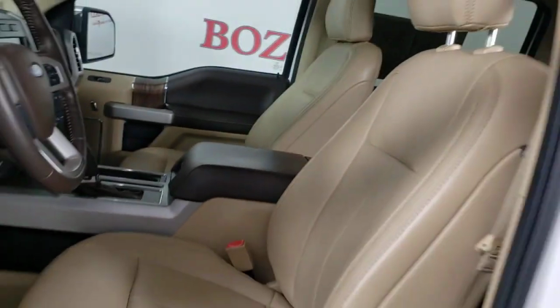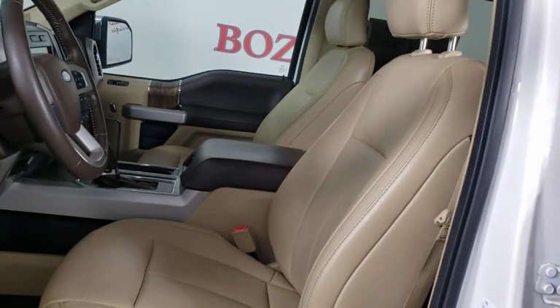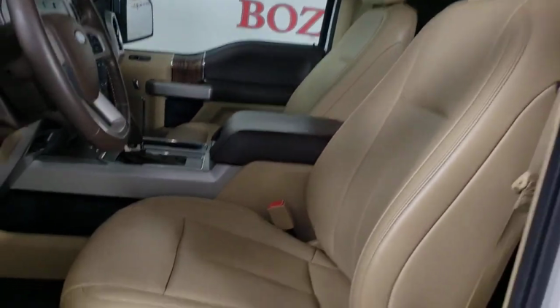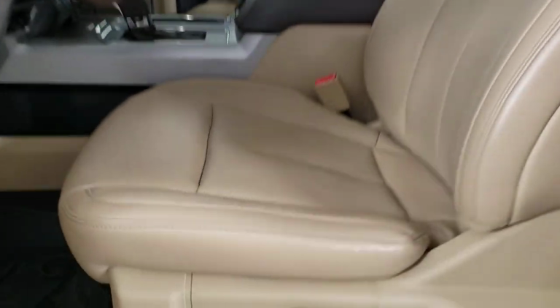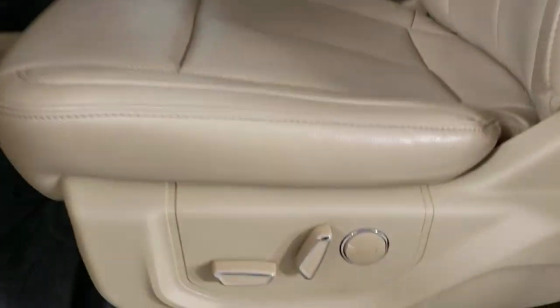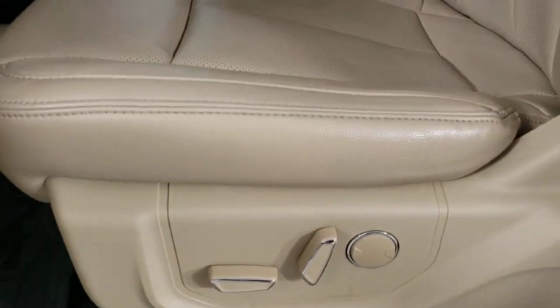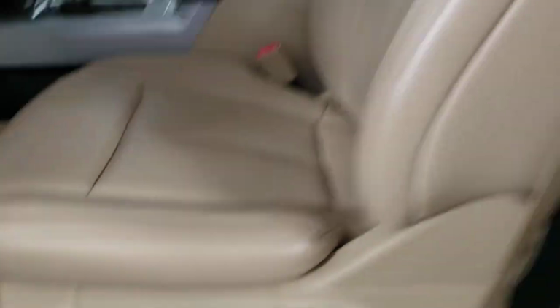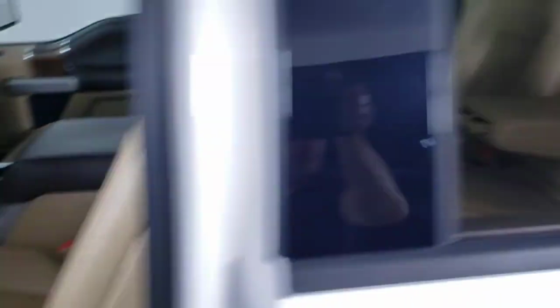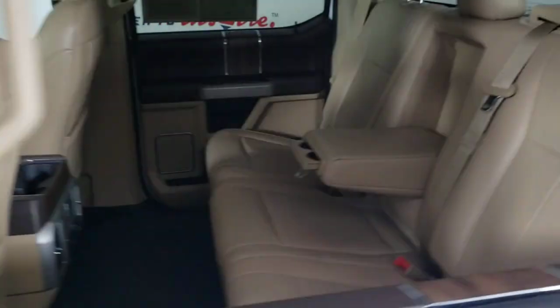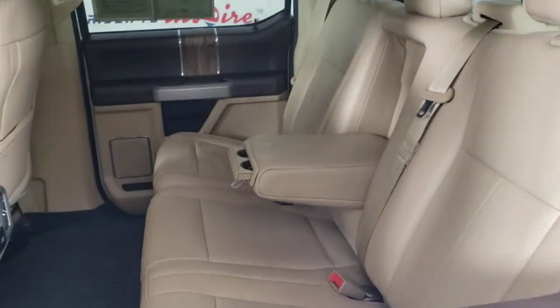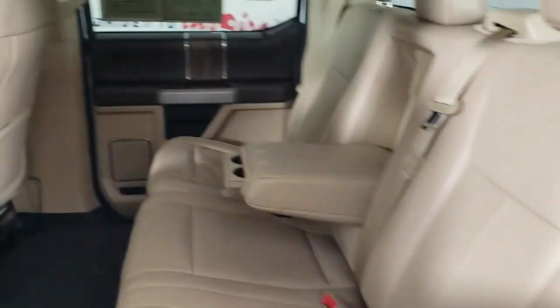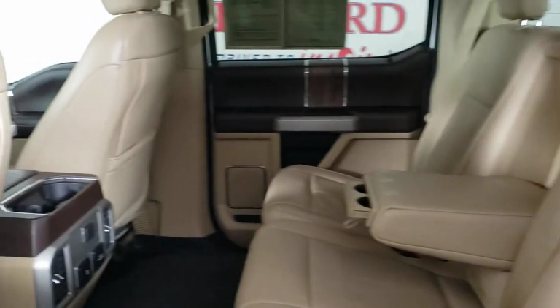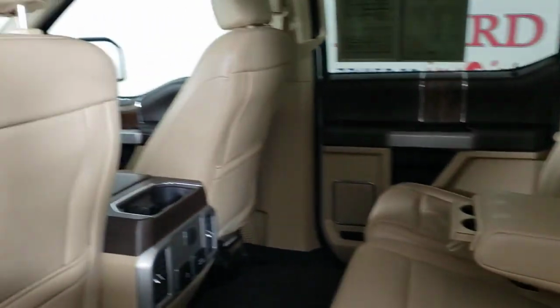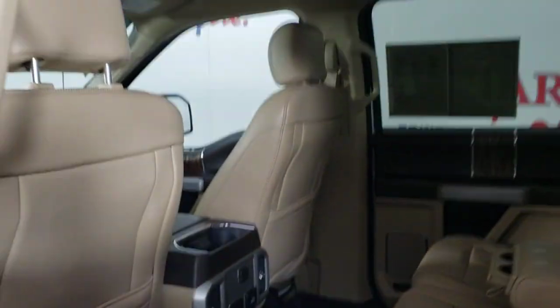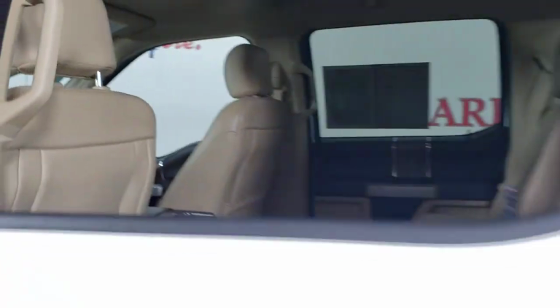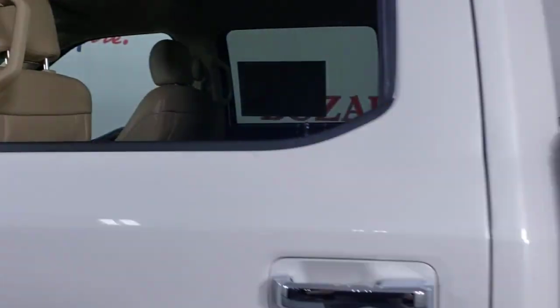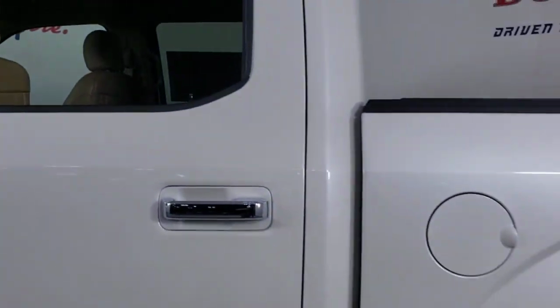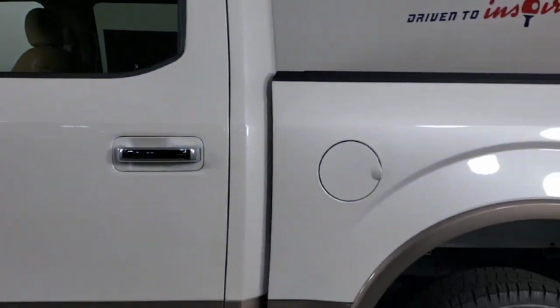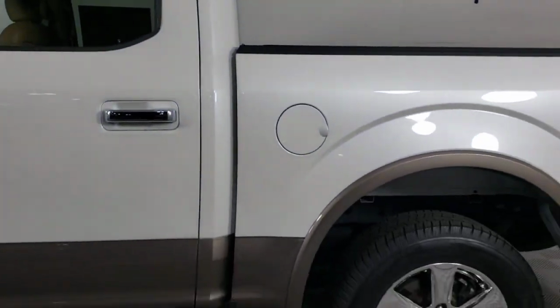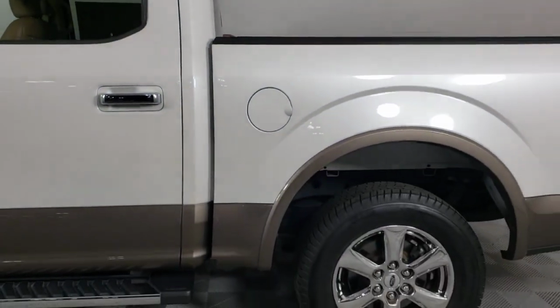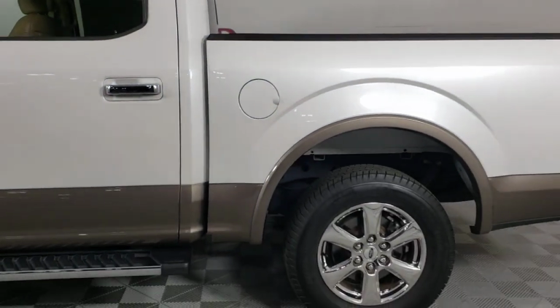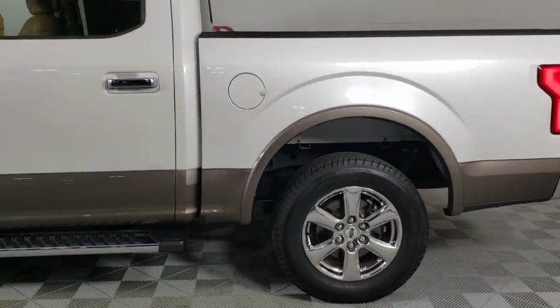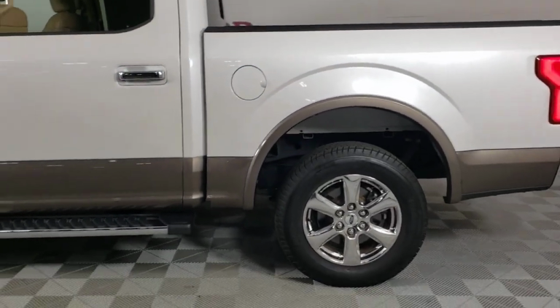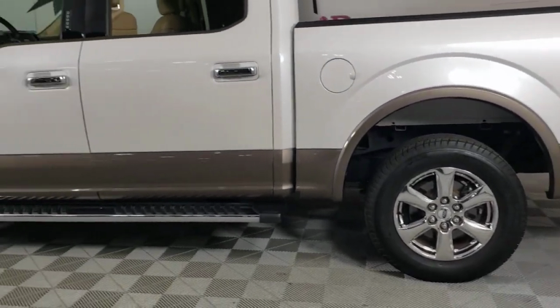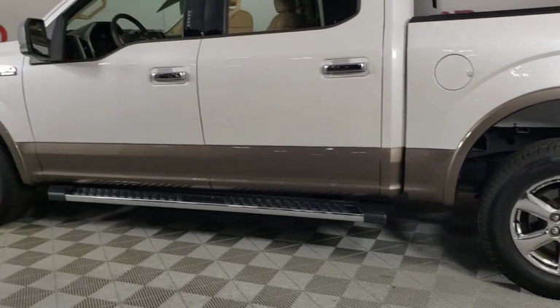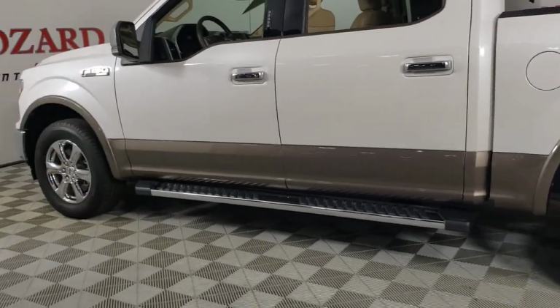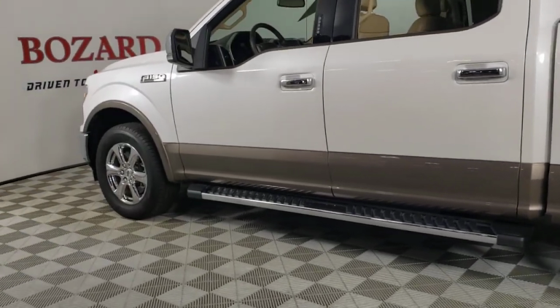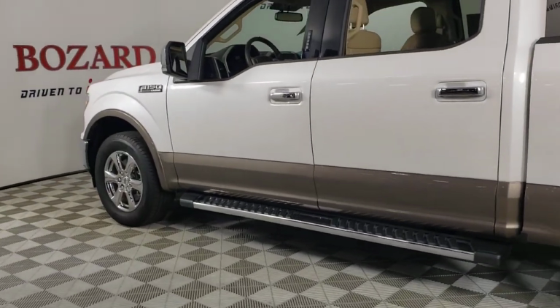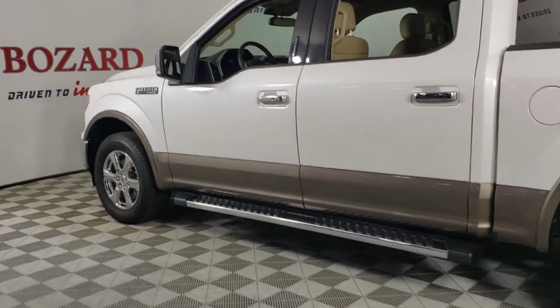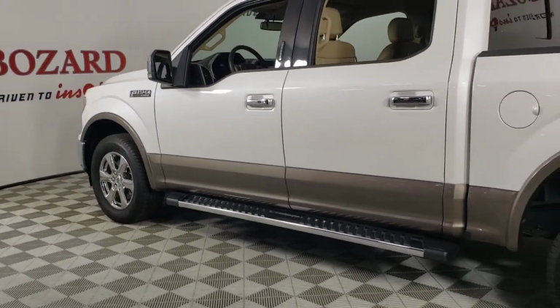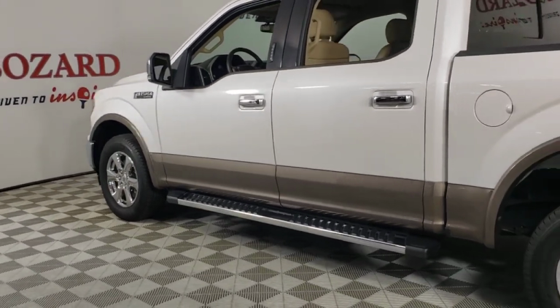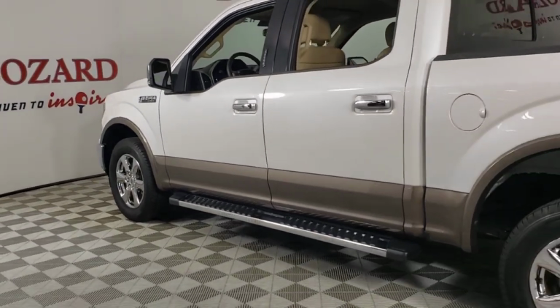Keyless entry, satellite radio, power passenger seat, heated mirrors, fog lamps, electronic stability control, aluminum wheels, dual-zone AC, trailer hitch, power driver seat.